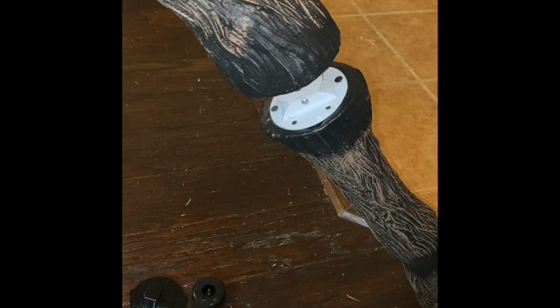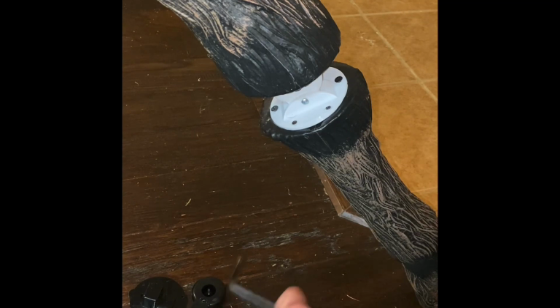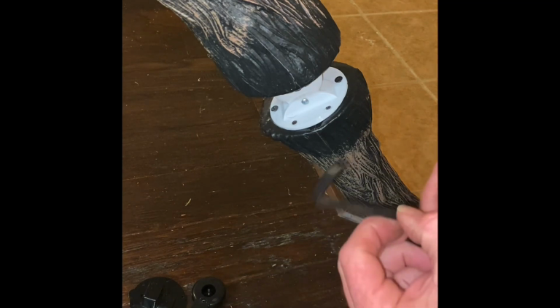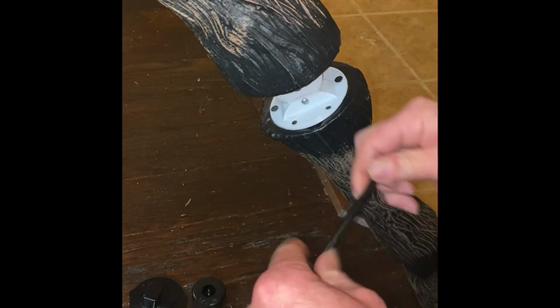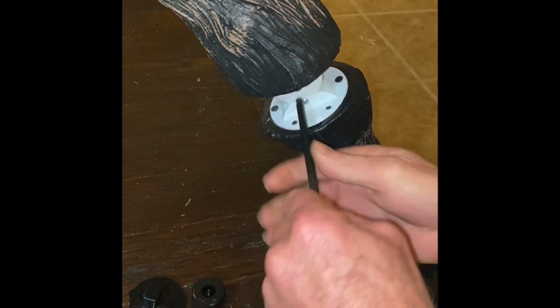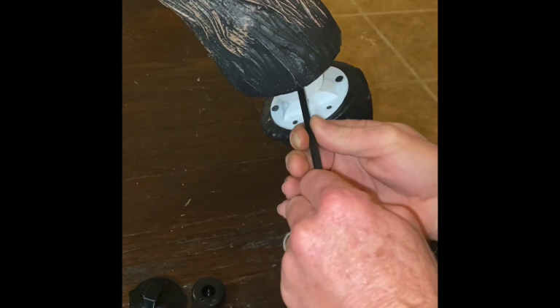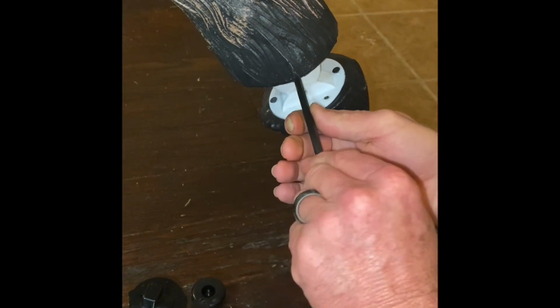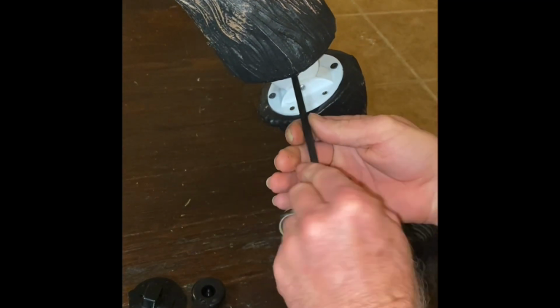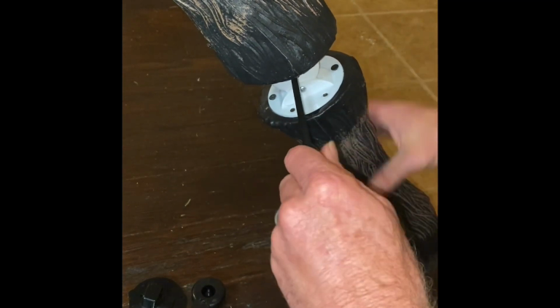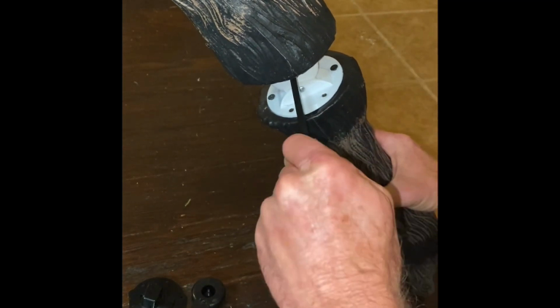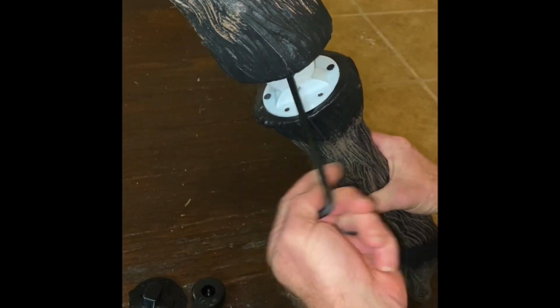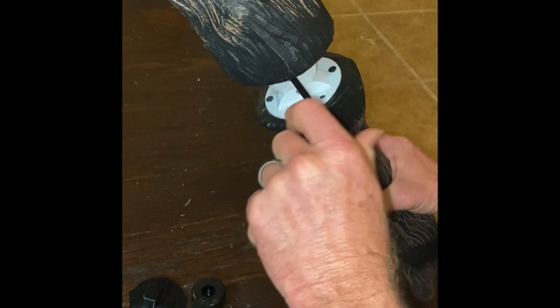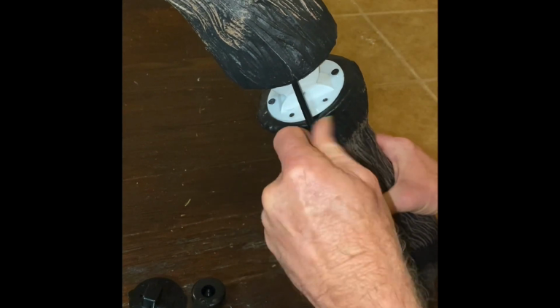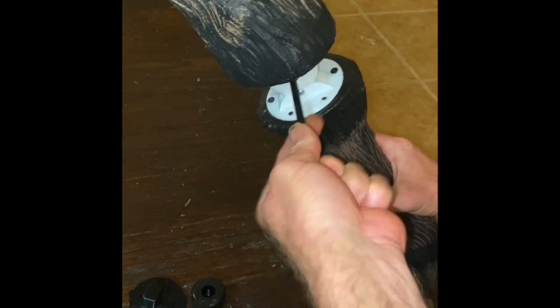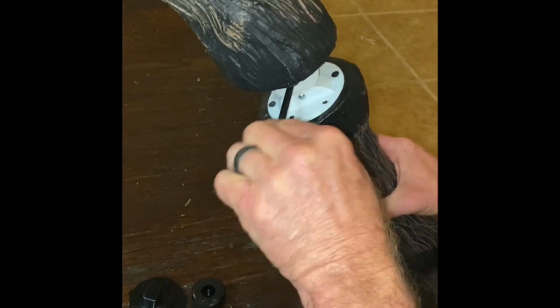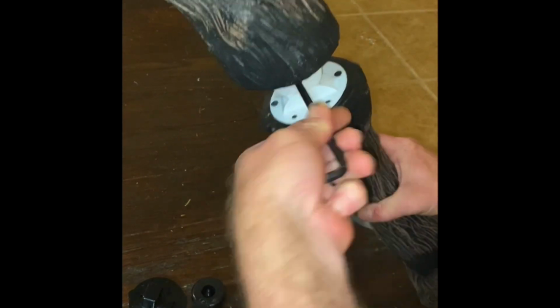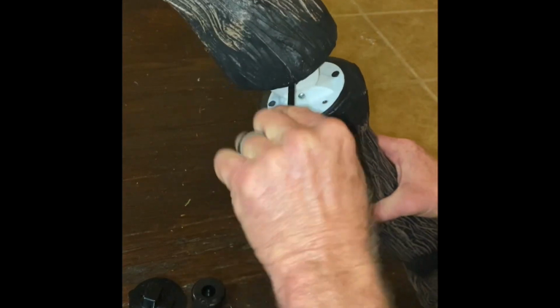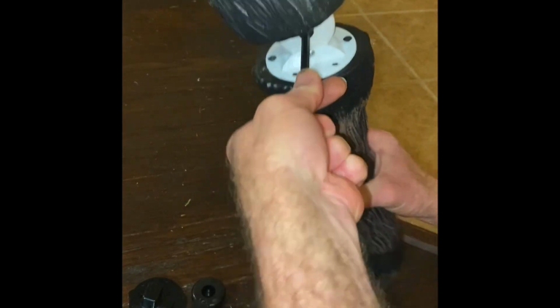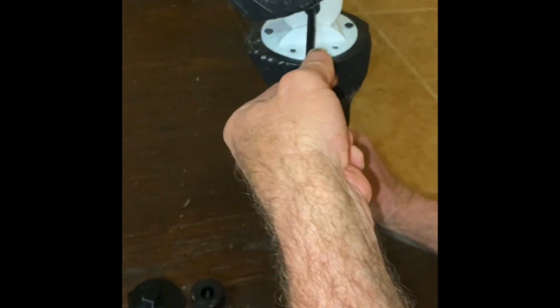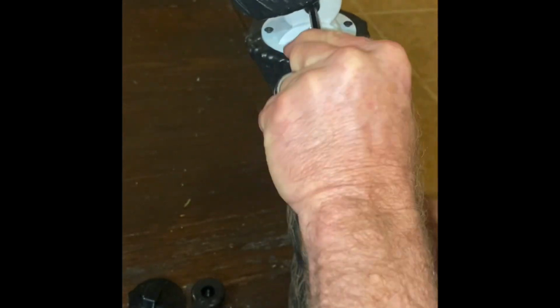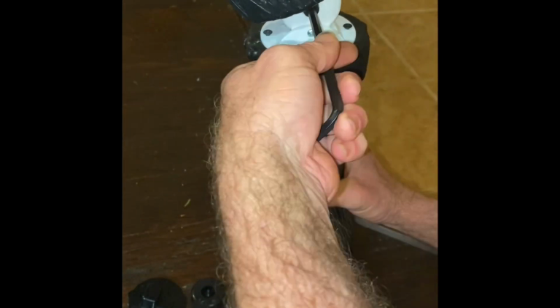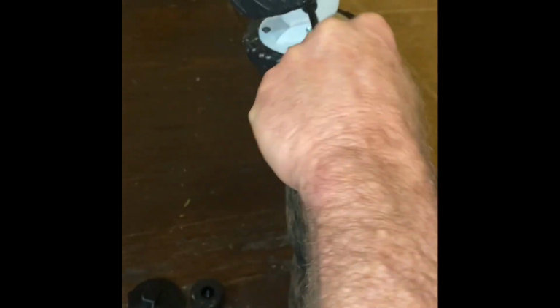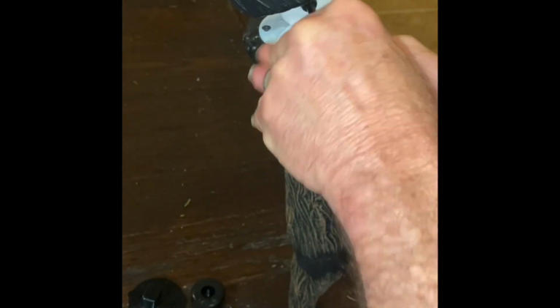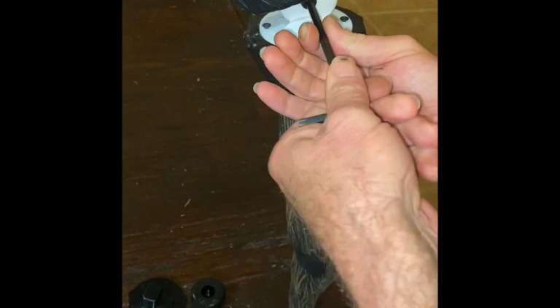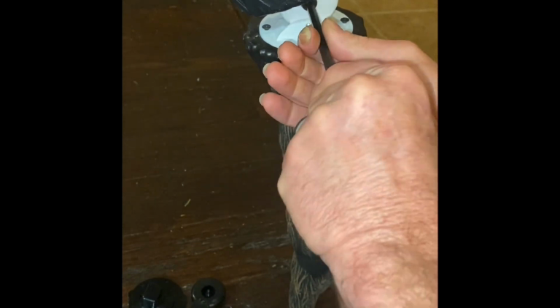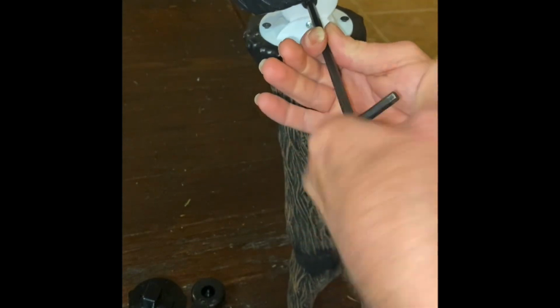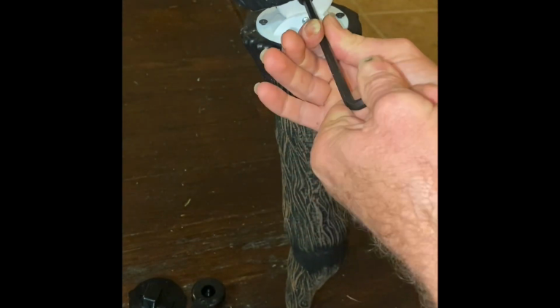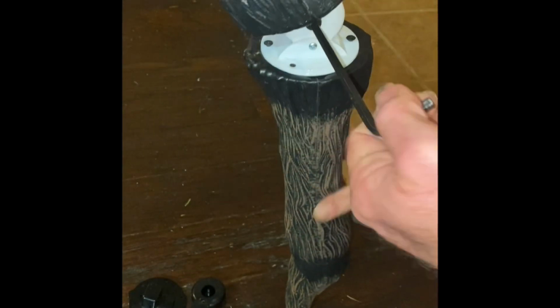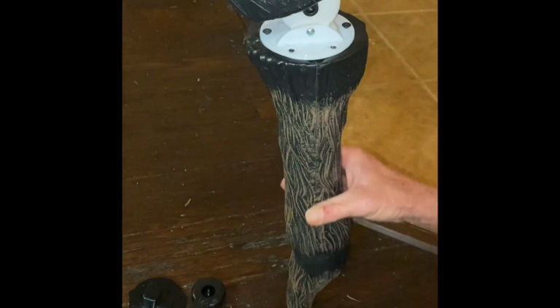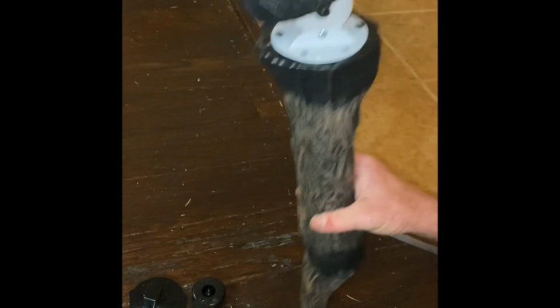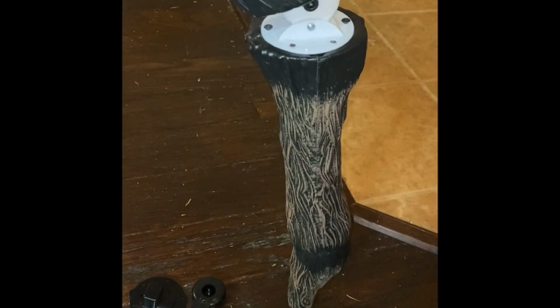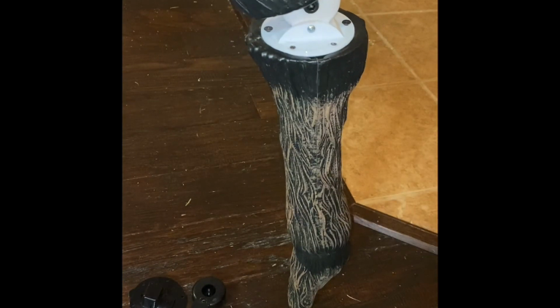And you can still move it. There you go.